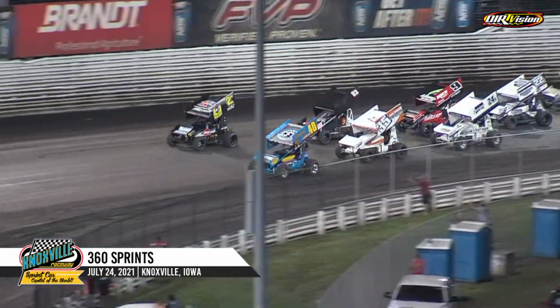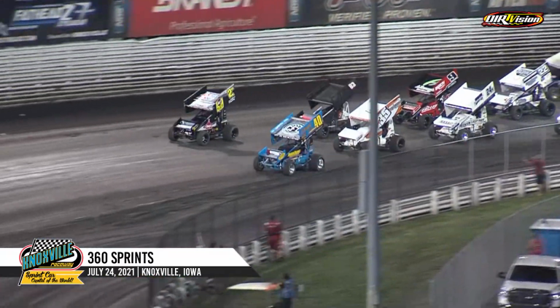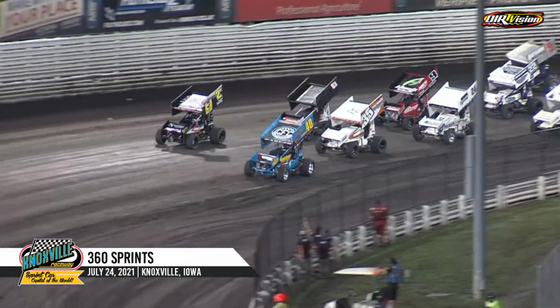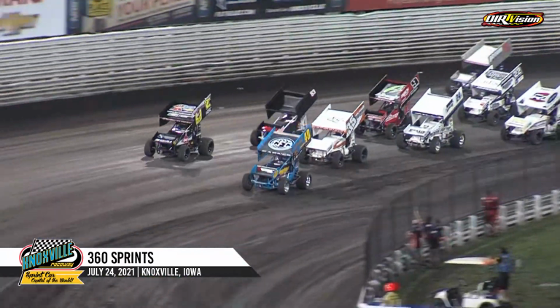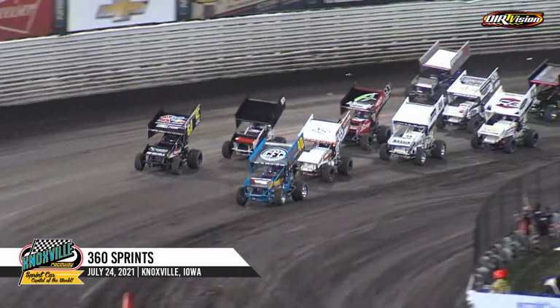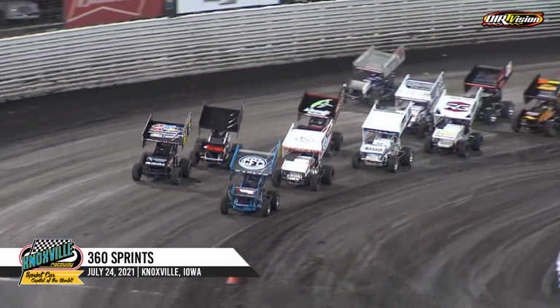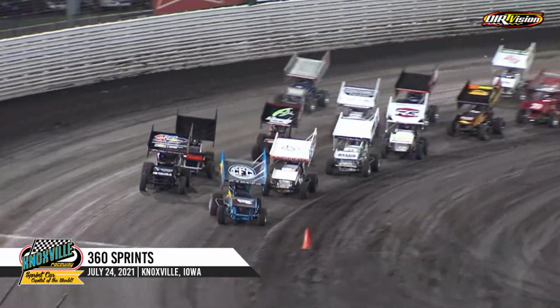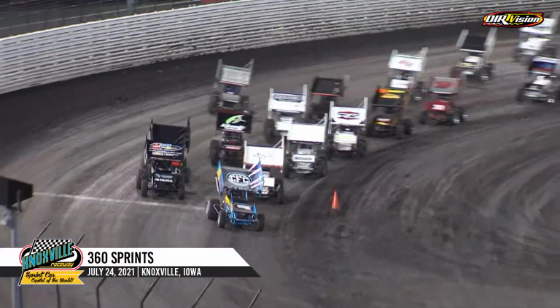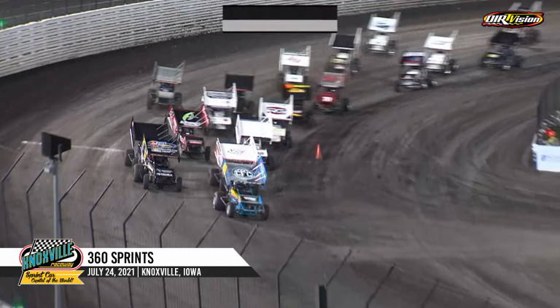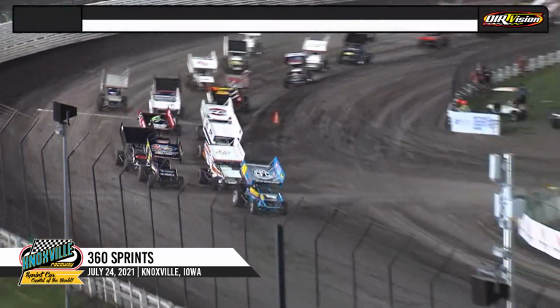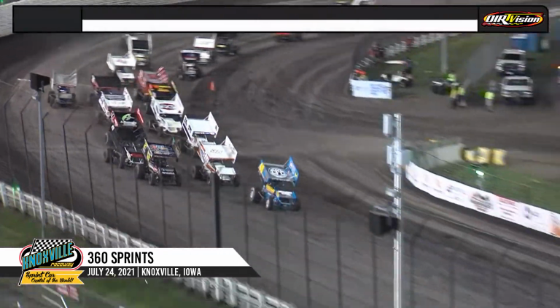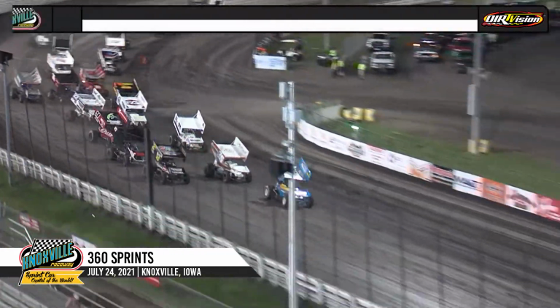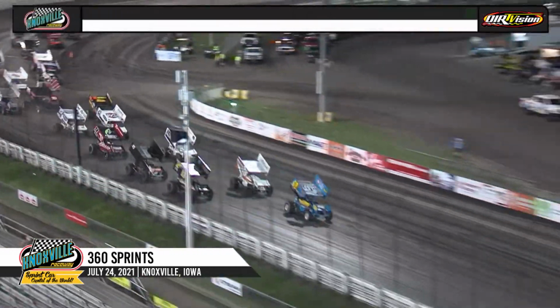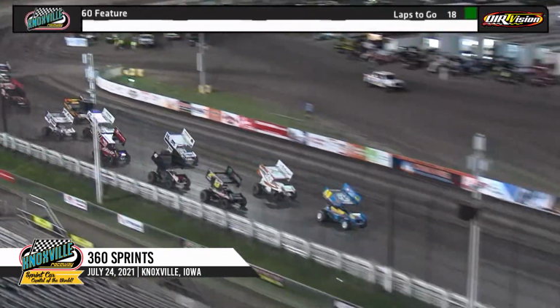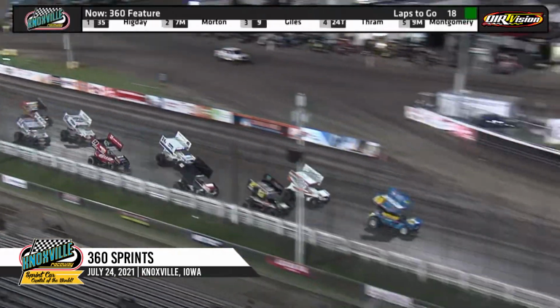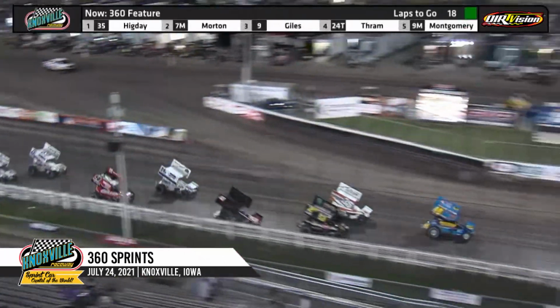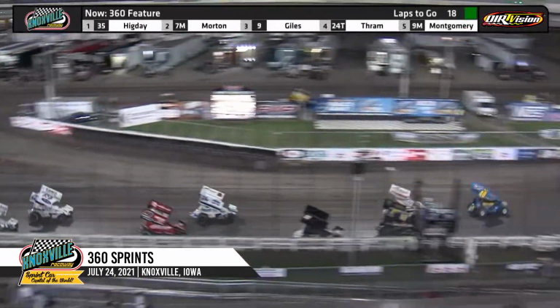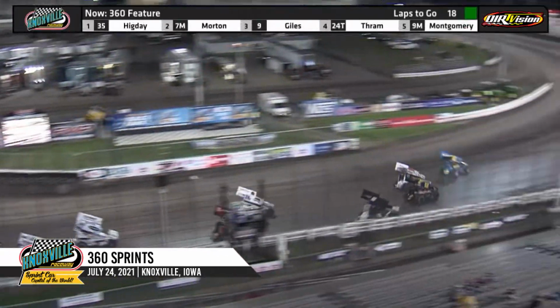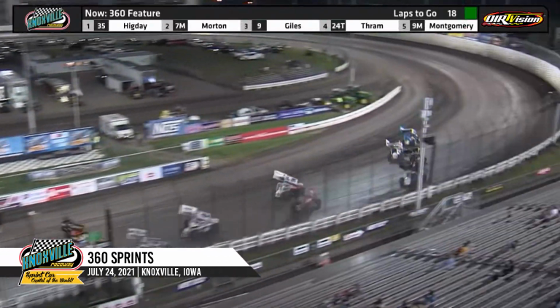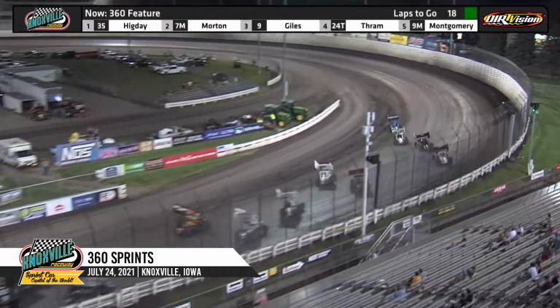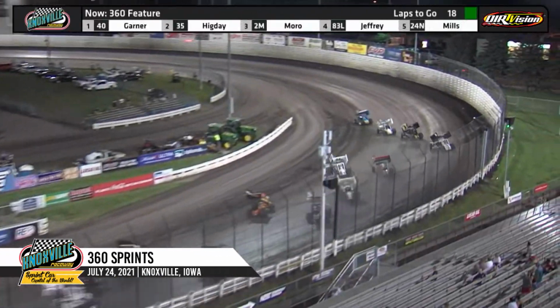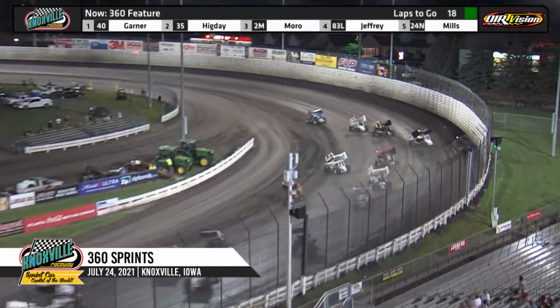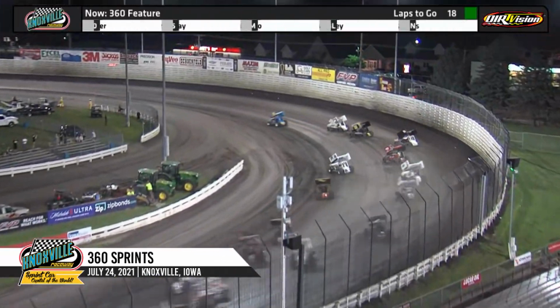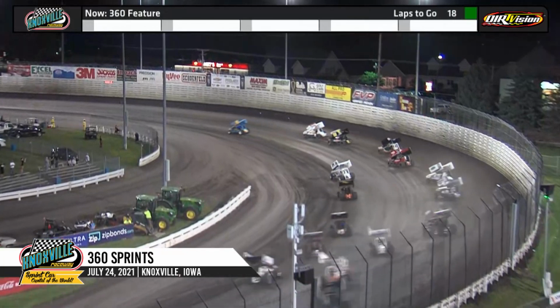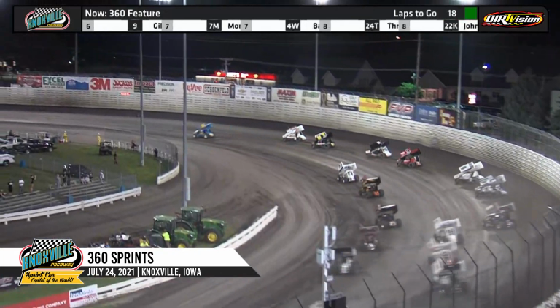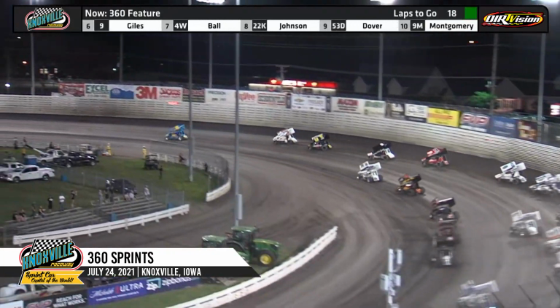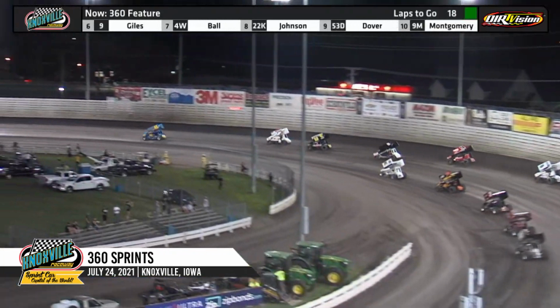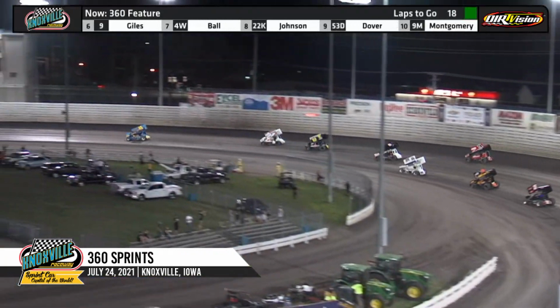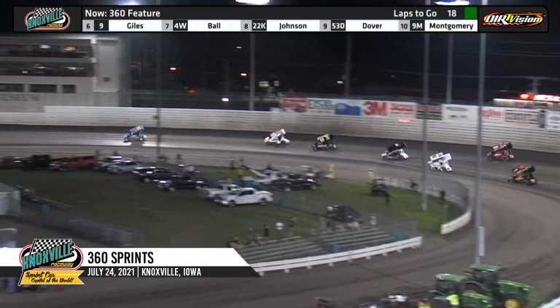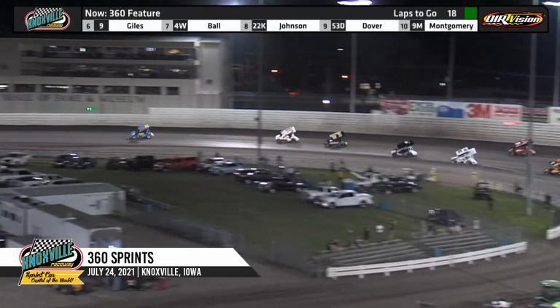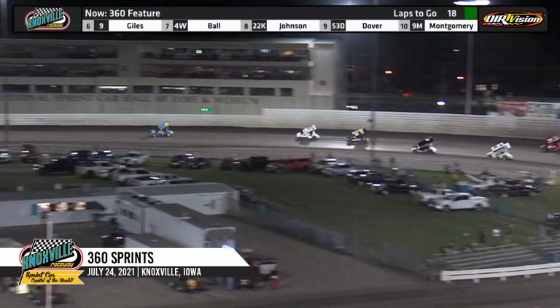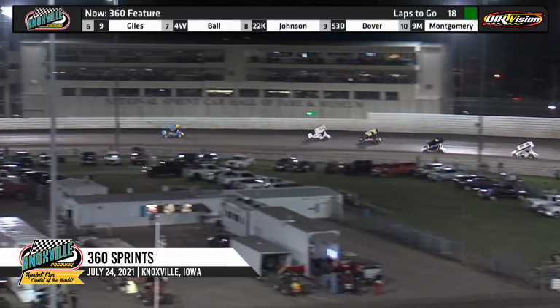Off of turn number four, the green flag waves — here we go! Ethan Gordon gives the green flag, what a start as they race into turn number one.